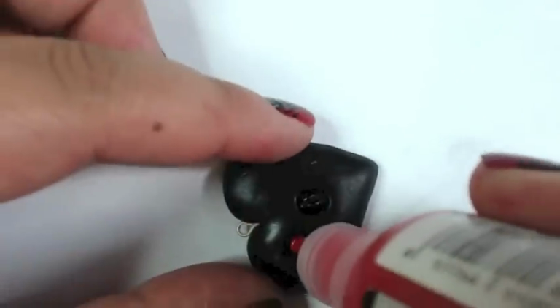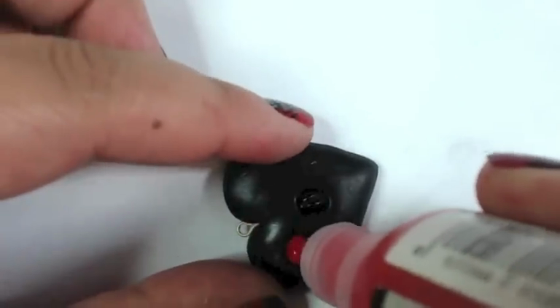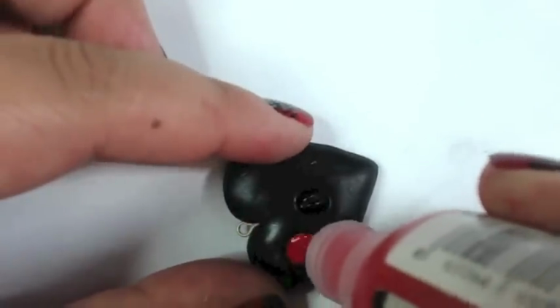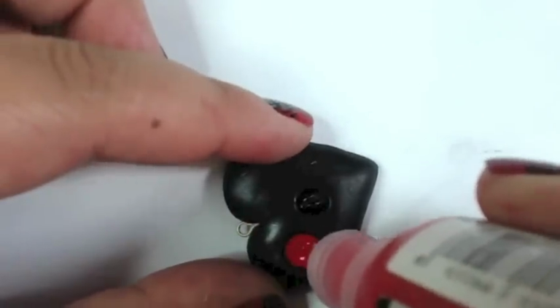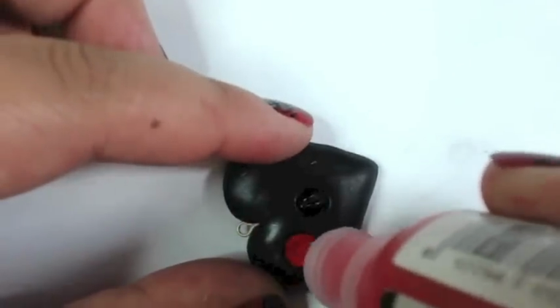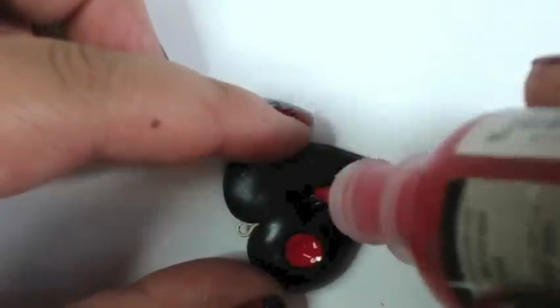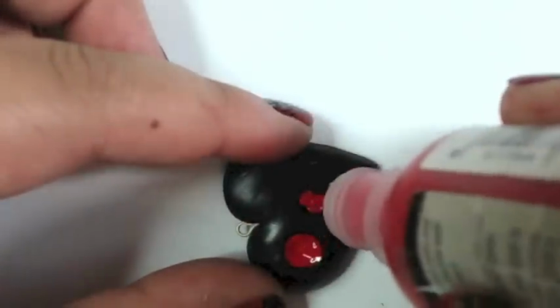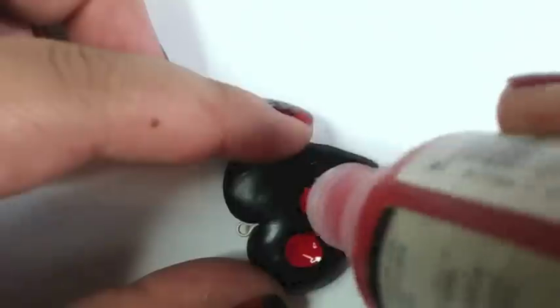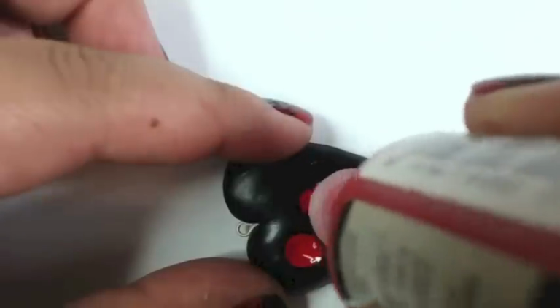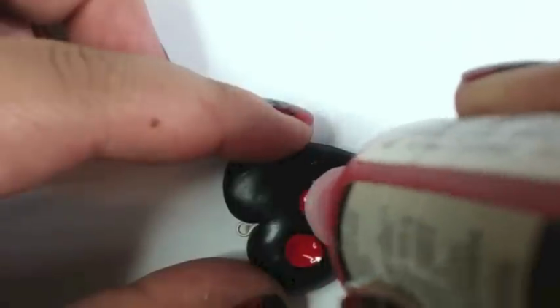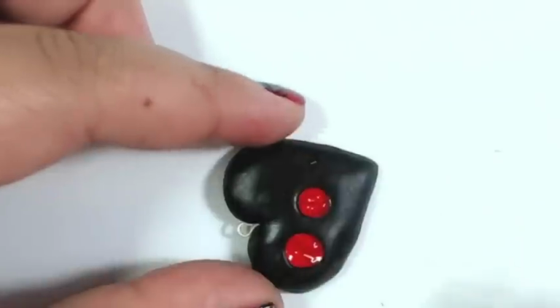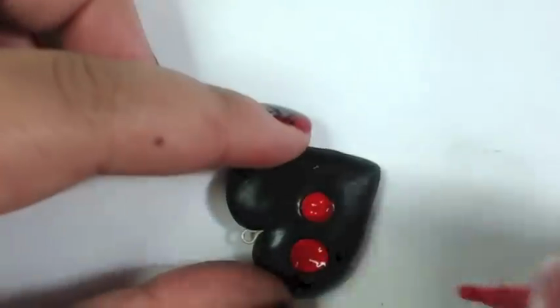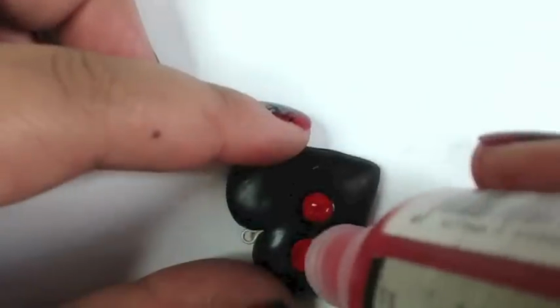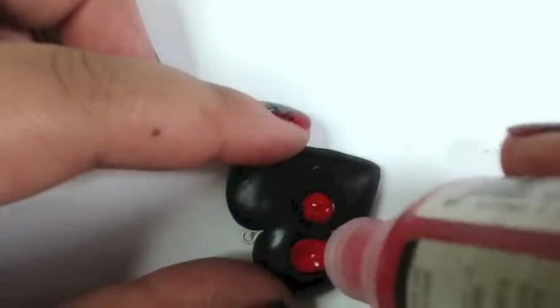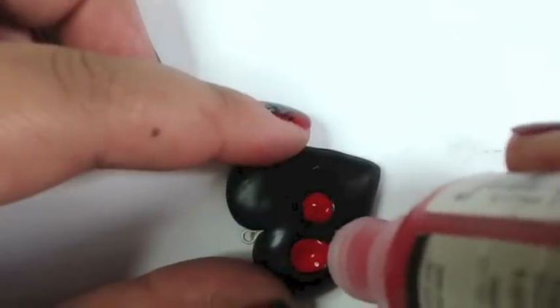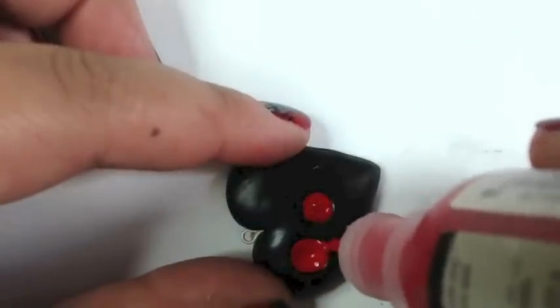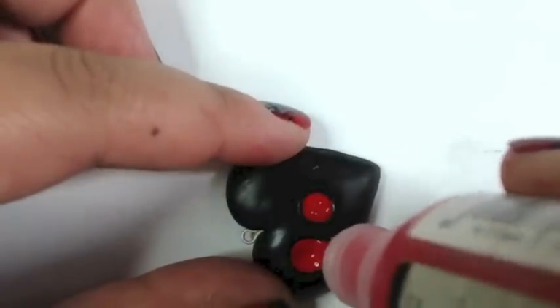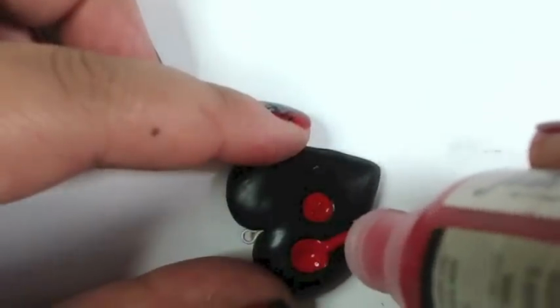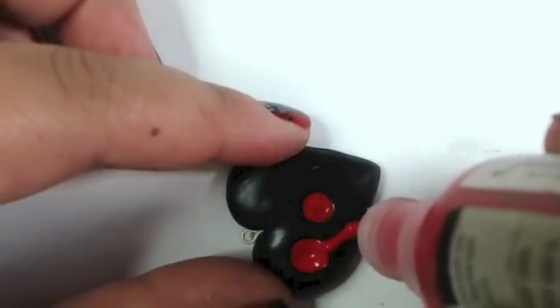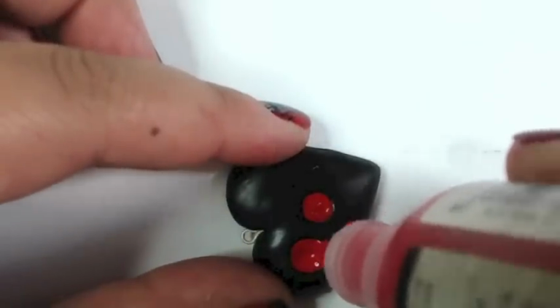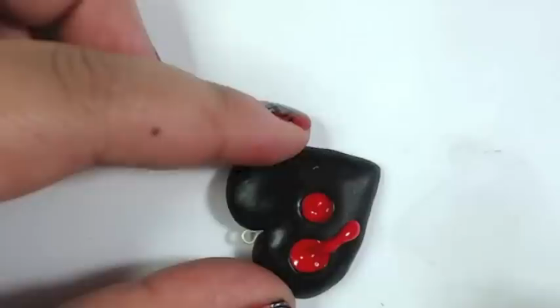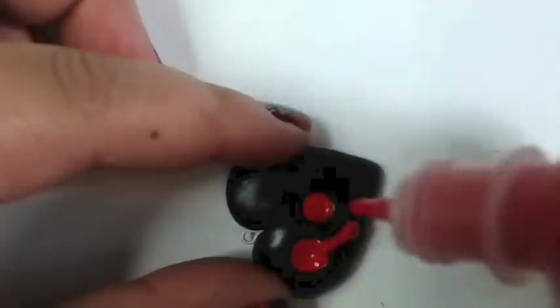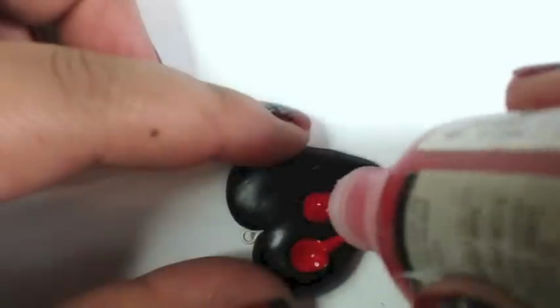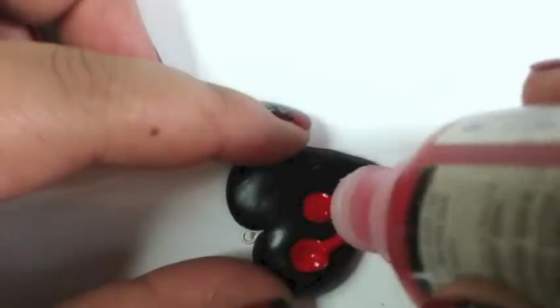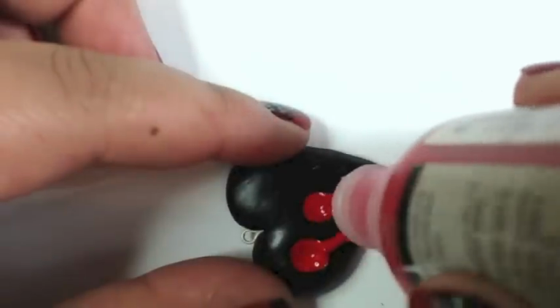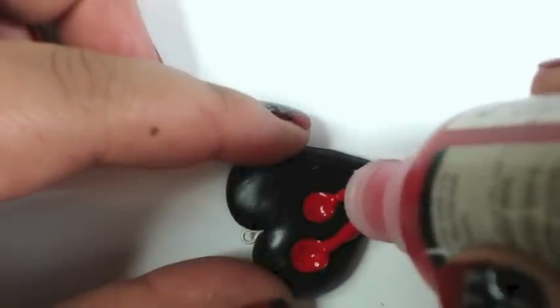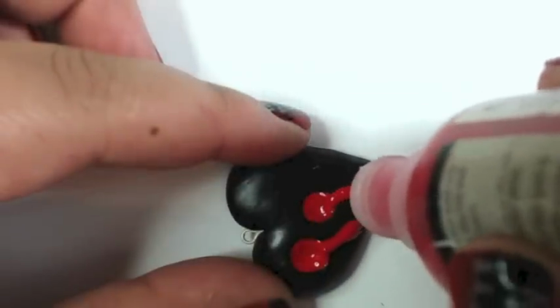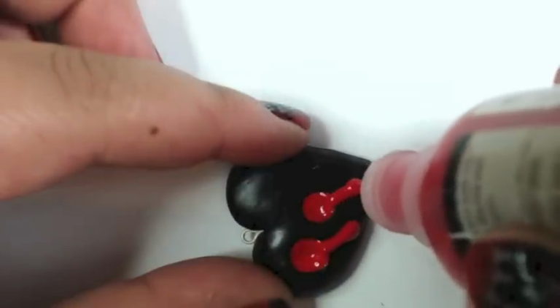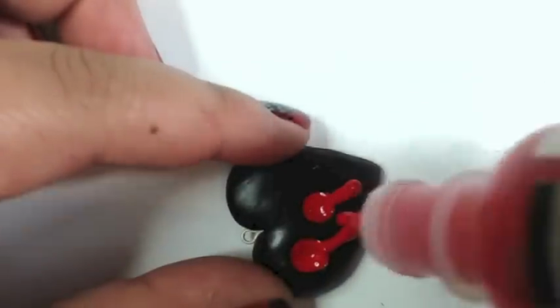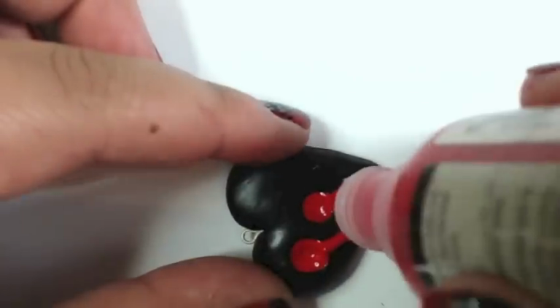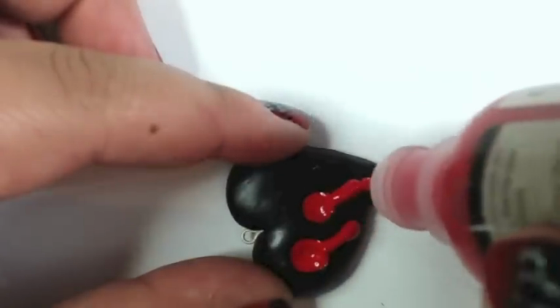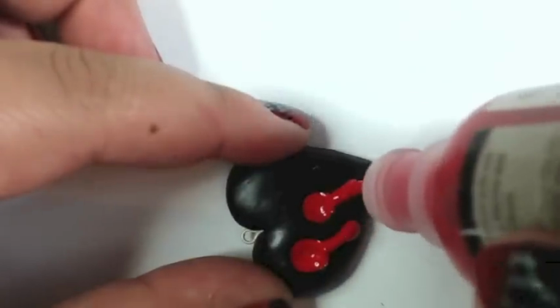Go ahead and just fill in the indentations that you made earlier, and then take the puff paint point and drag a little bit of the paint down to look like a drip. And you don't have to use red — you can use green or yellow, even purple, to give it kind of a toxic look.